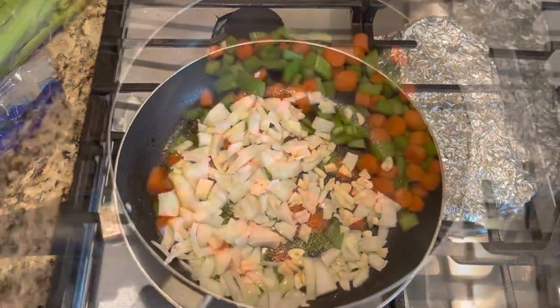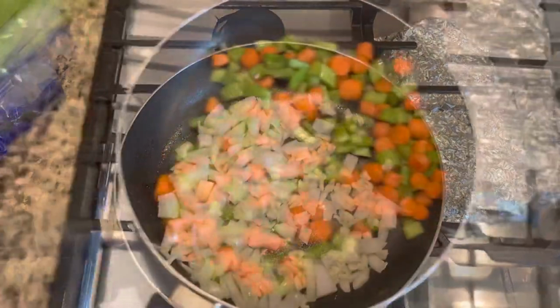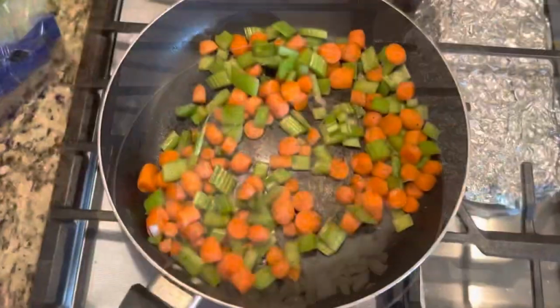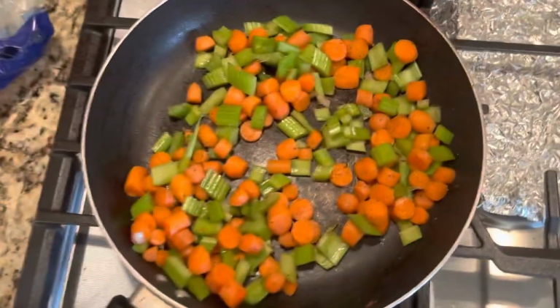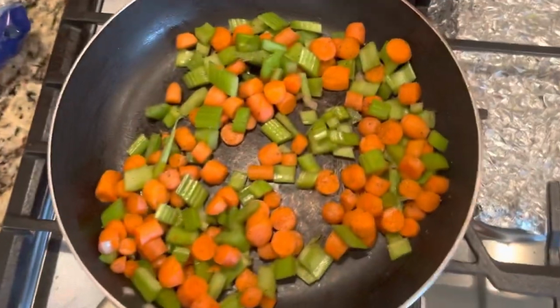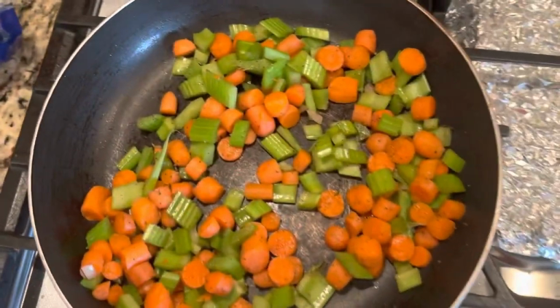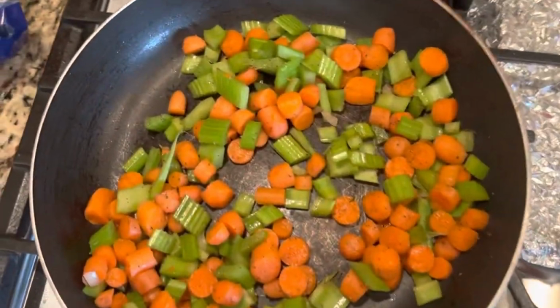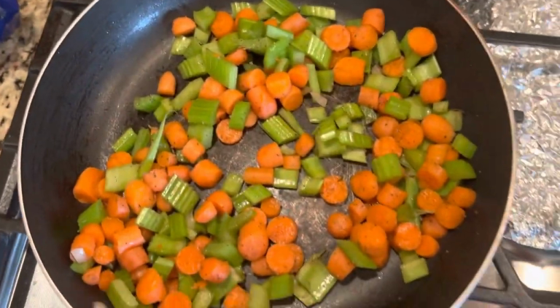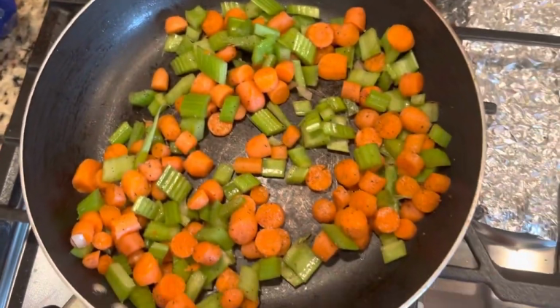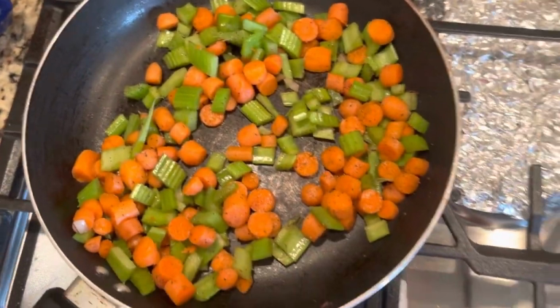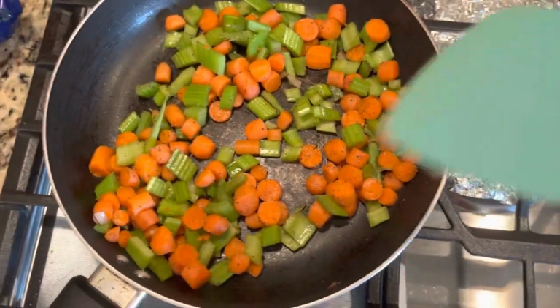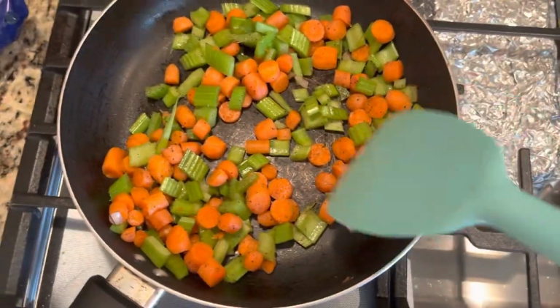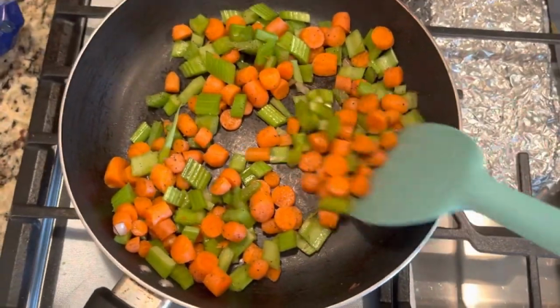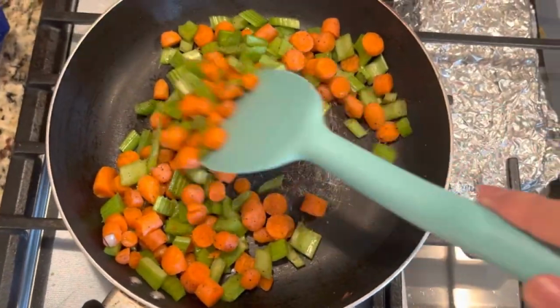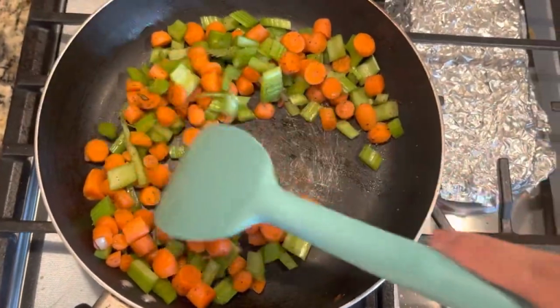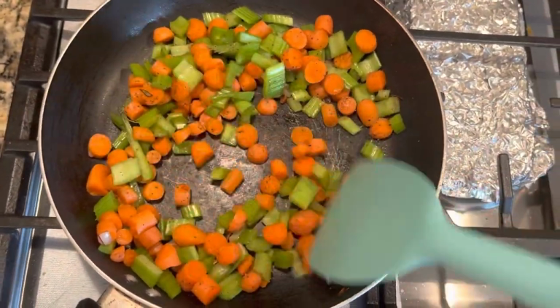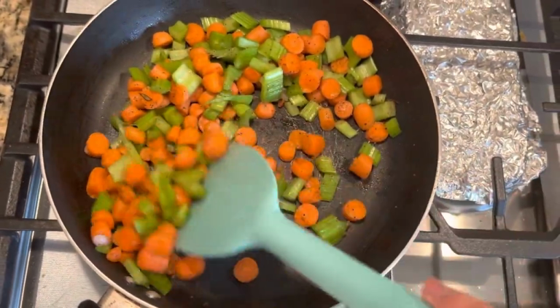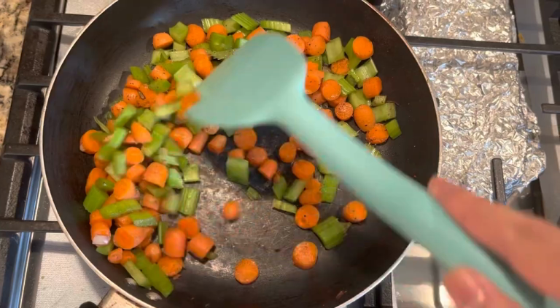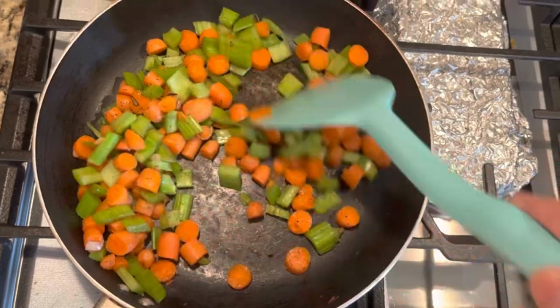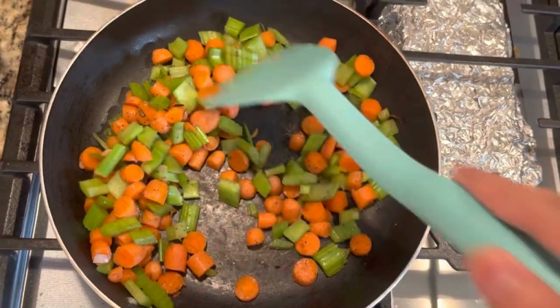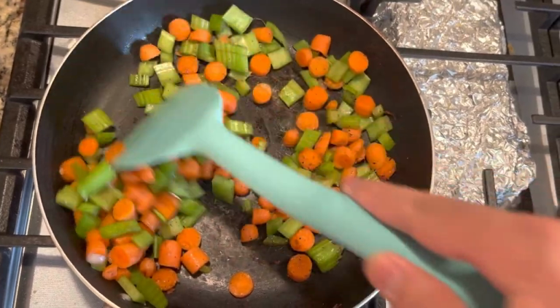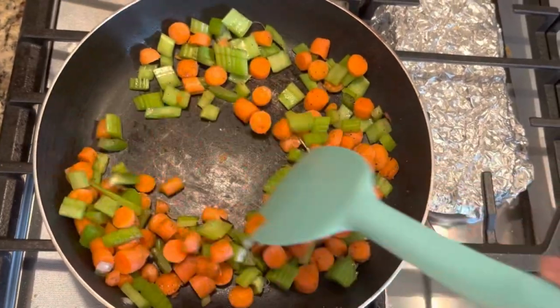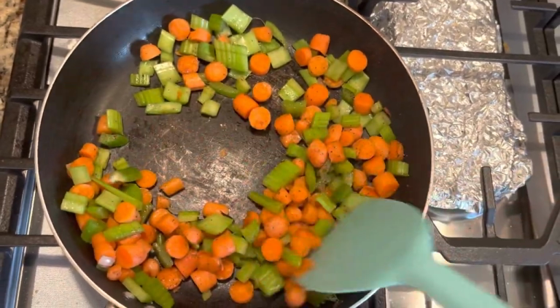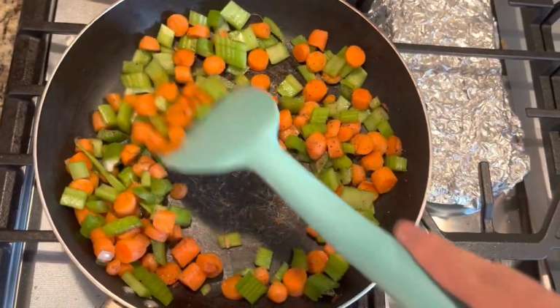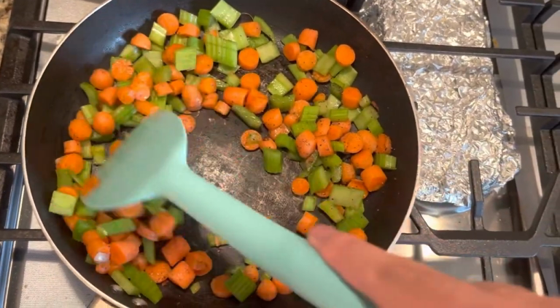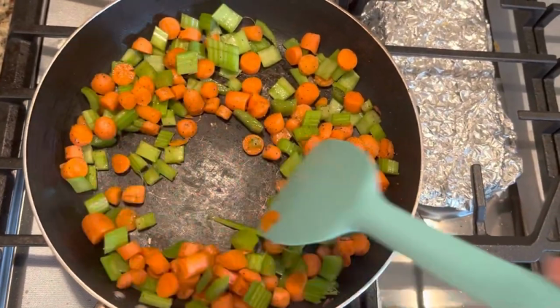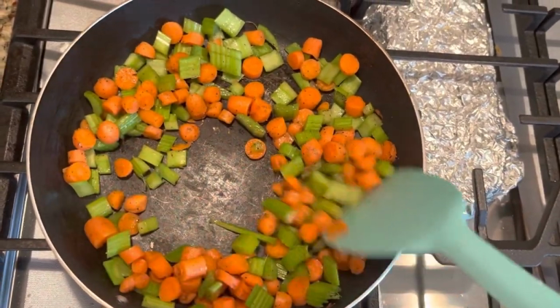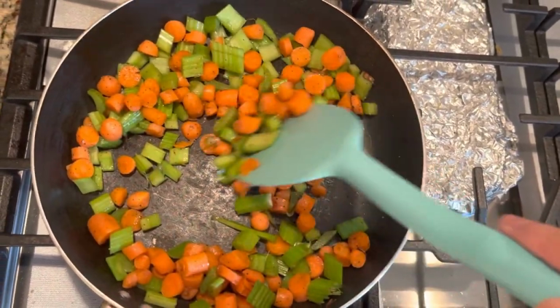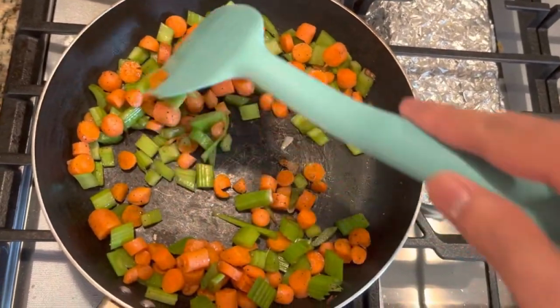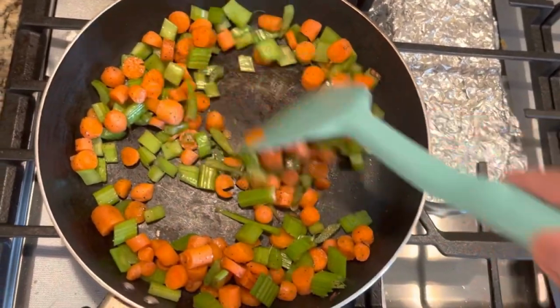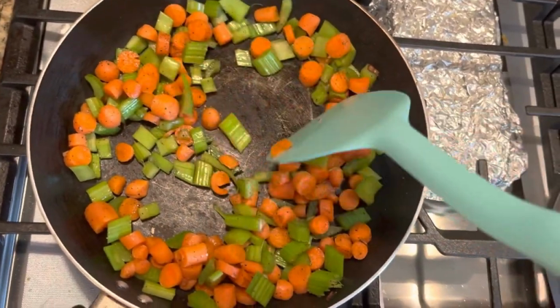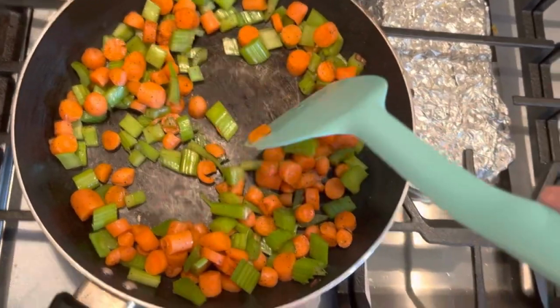Remove your onions and garlic and chop up your carrots and celery and cook for another five minutes. We're just going to brown up our vegetables here for our meatloaf.